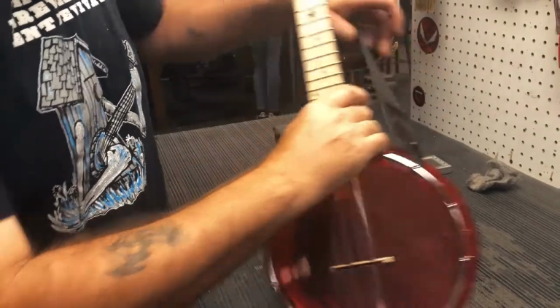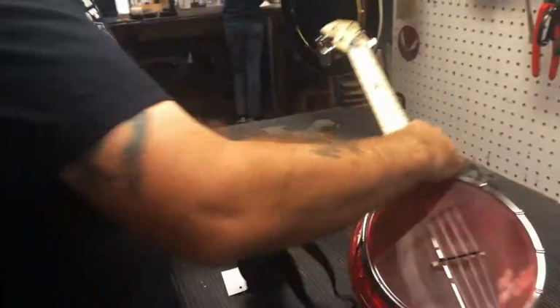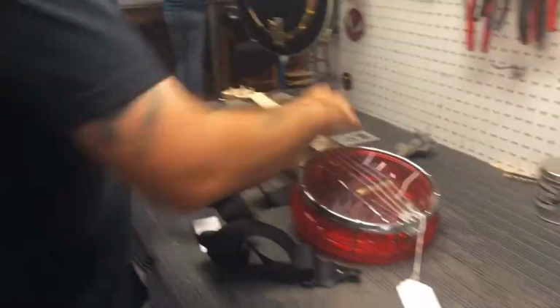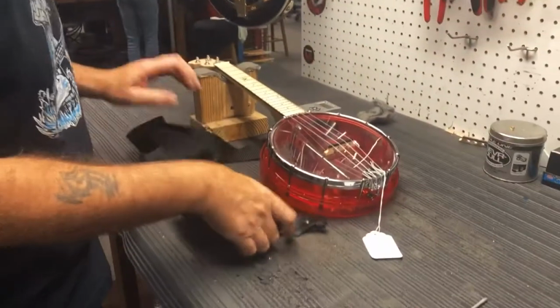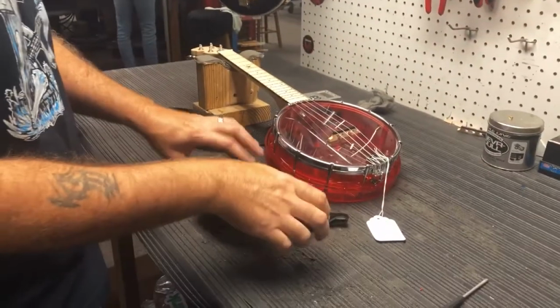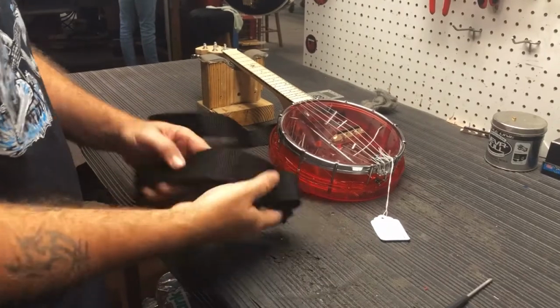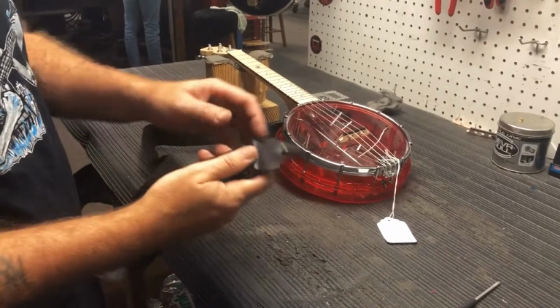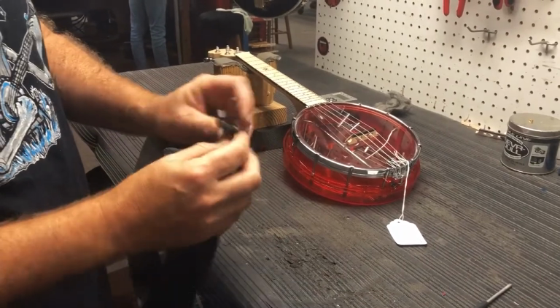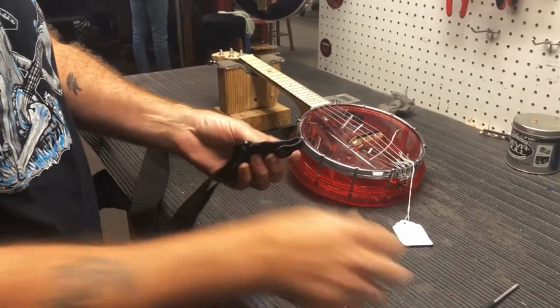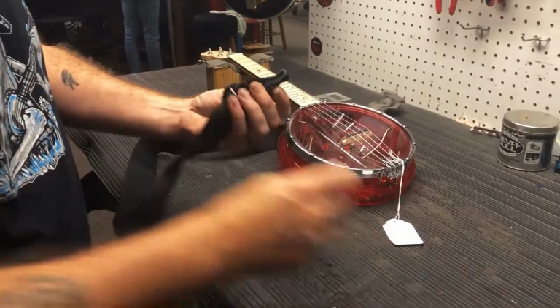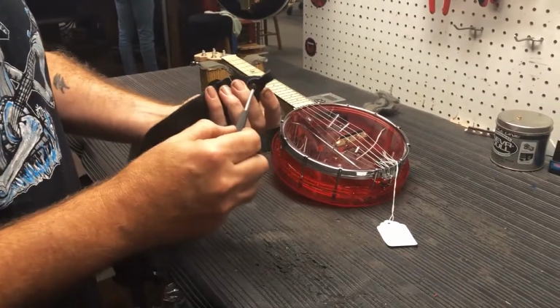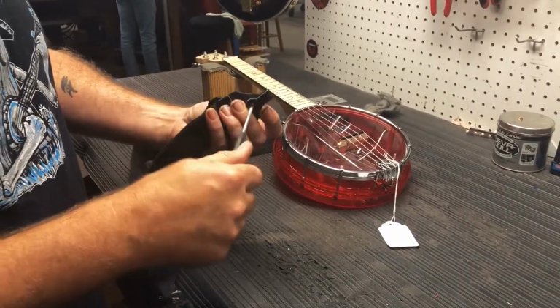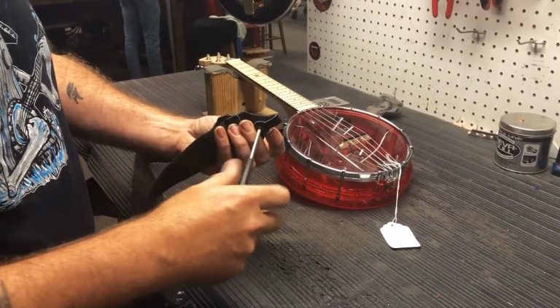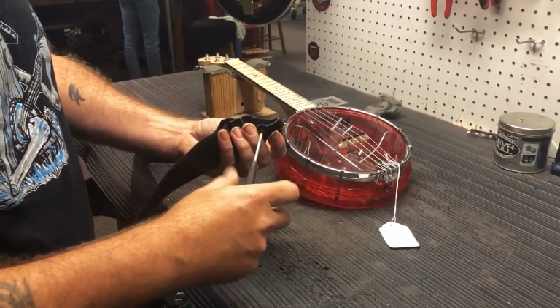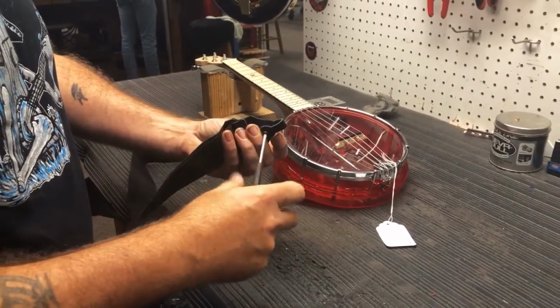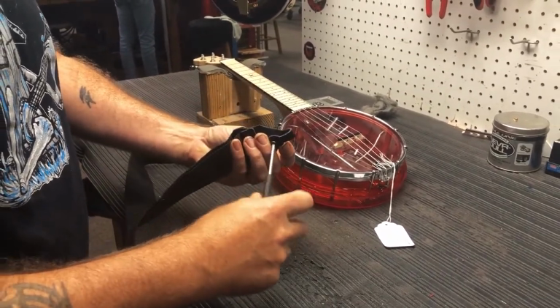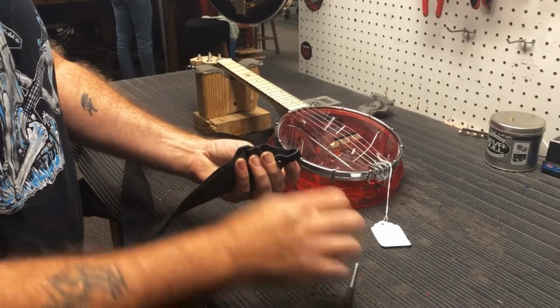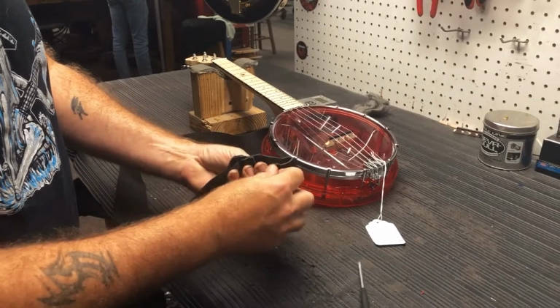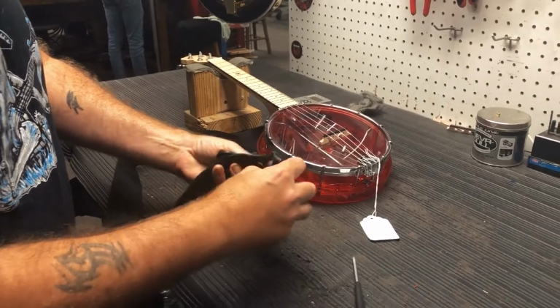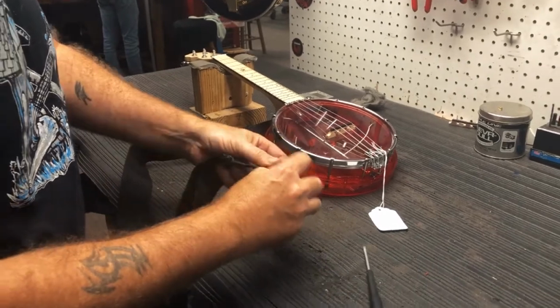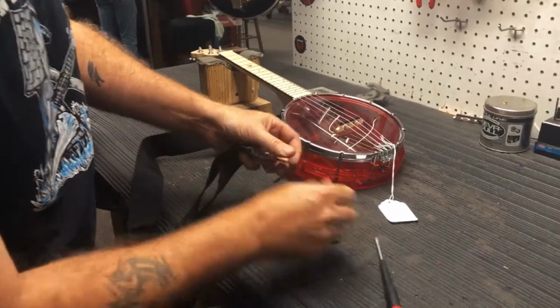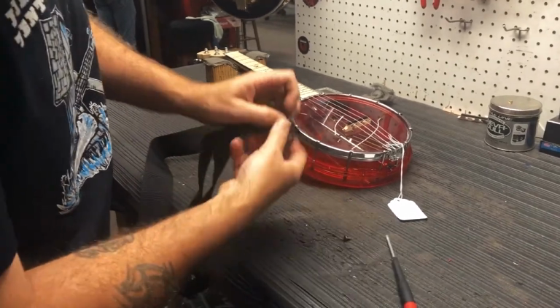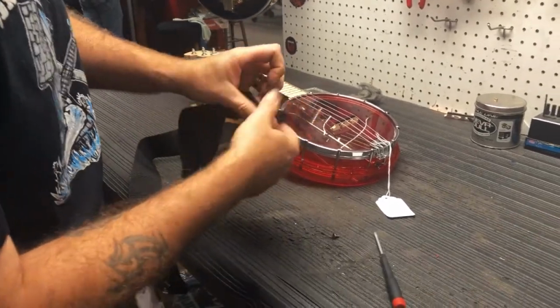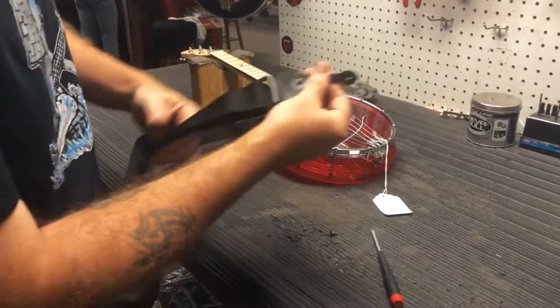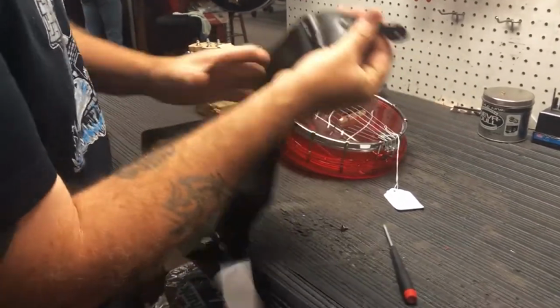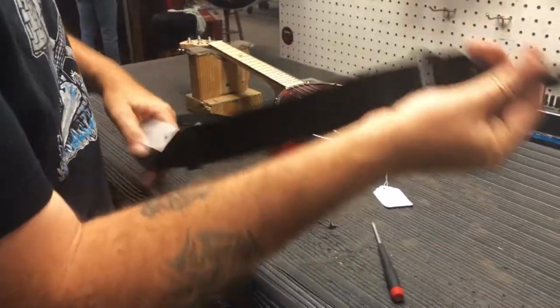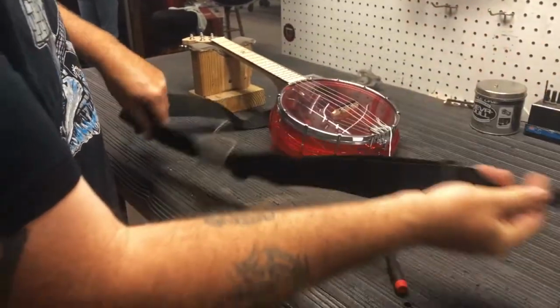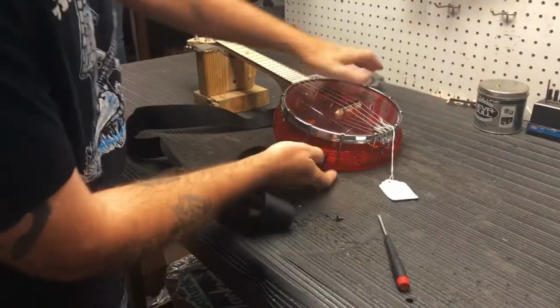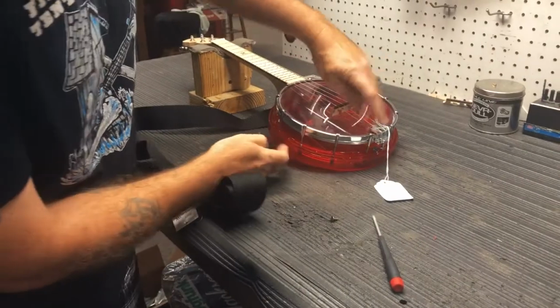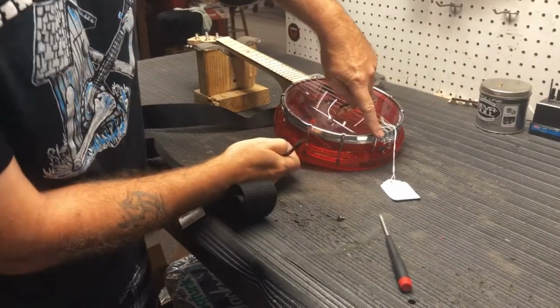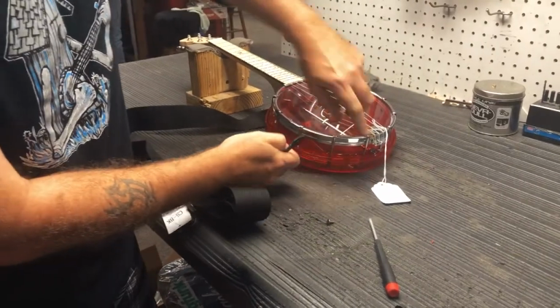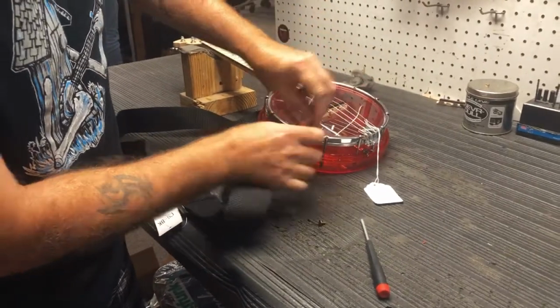You want to do the same thing with this end — you're going to want to come down to the hook just above the tailpiece.